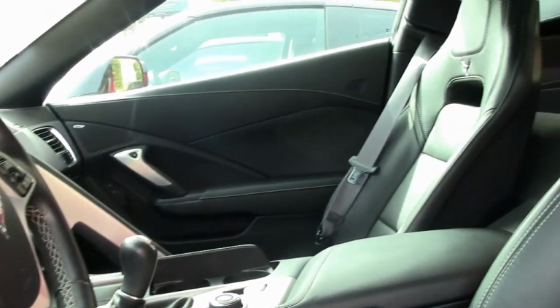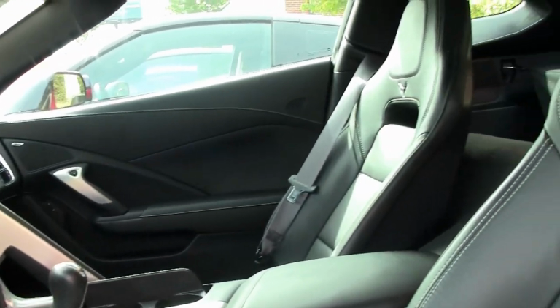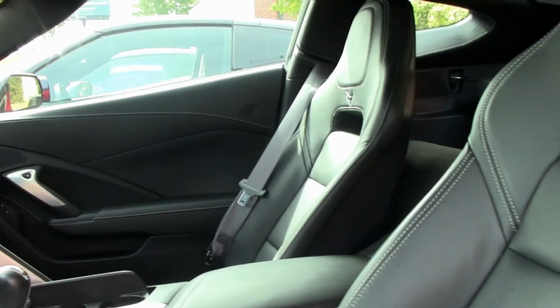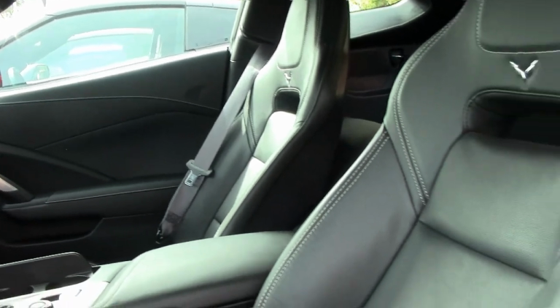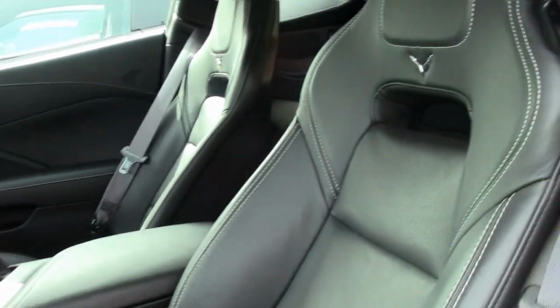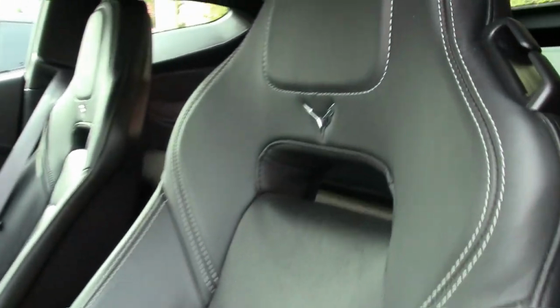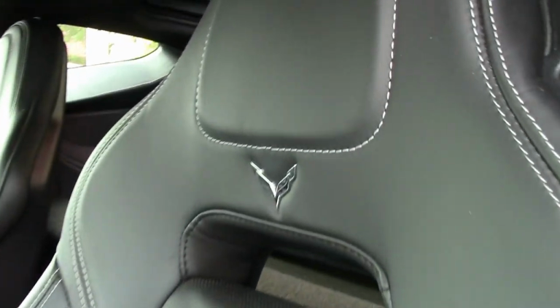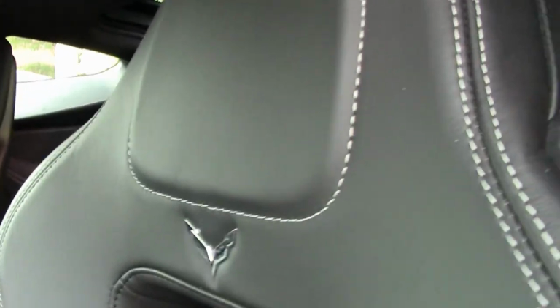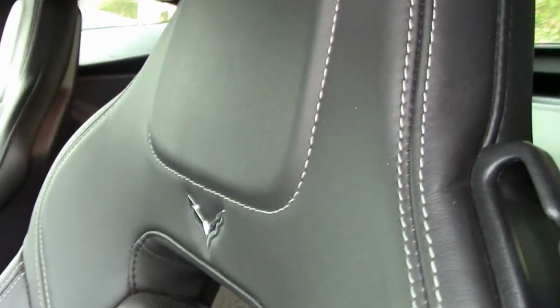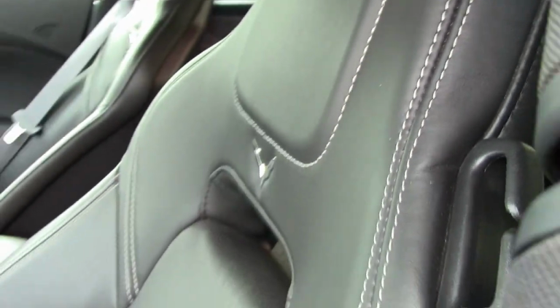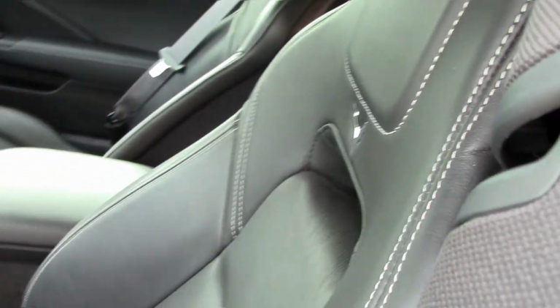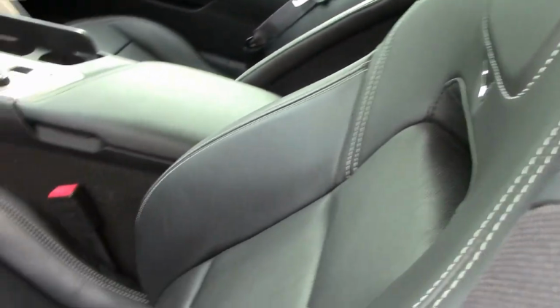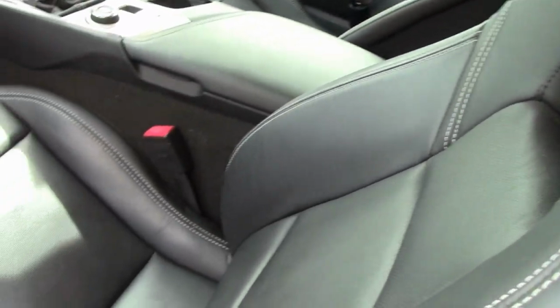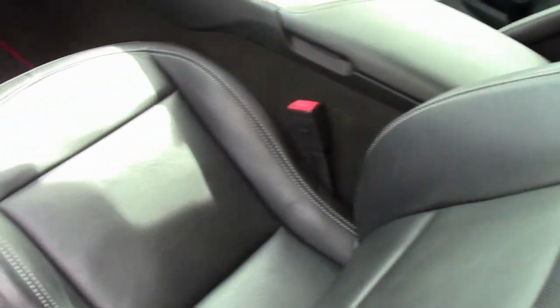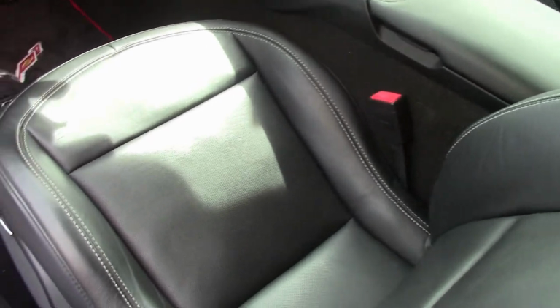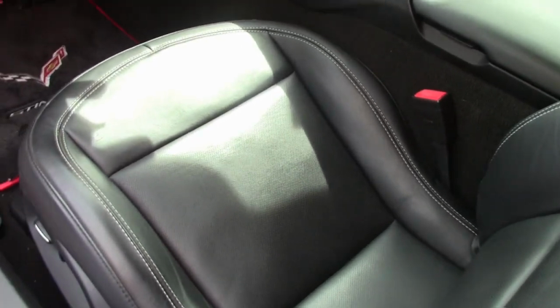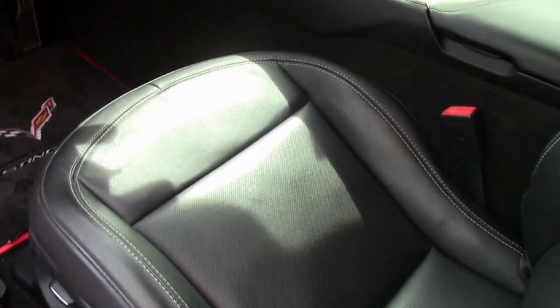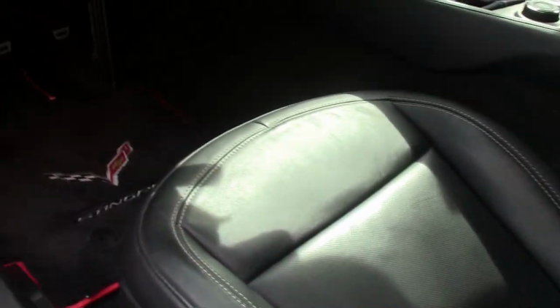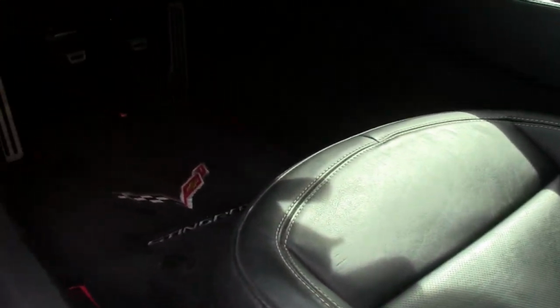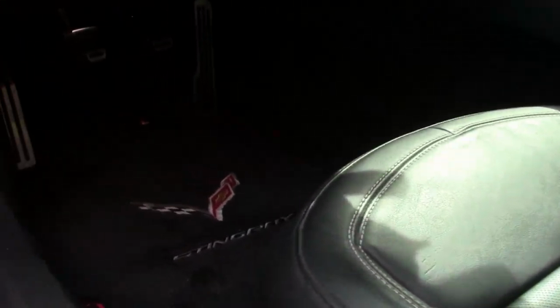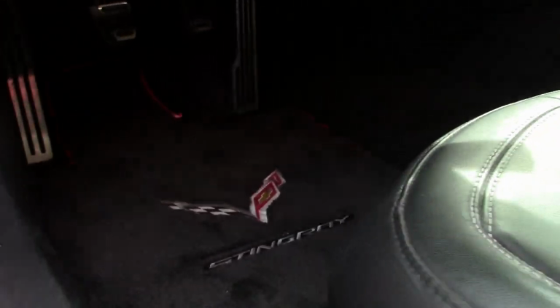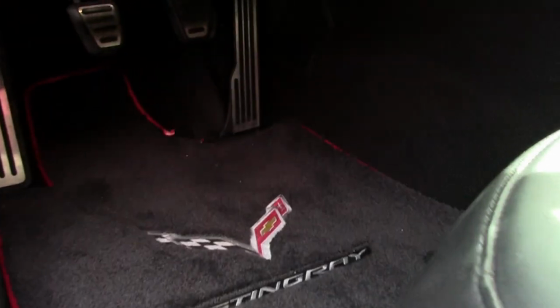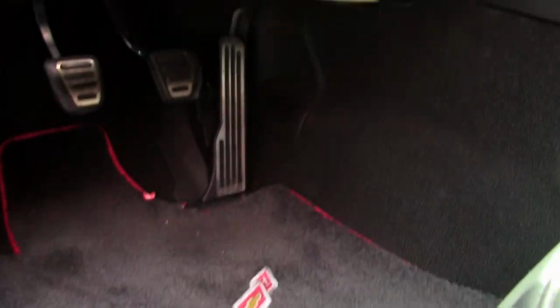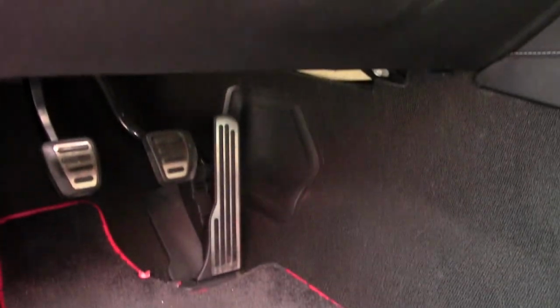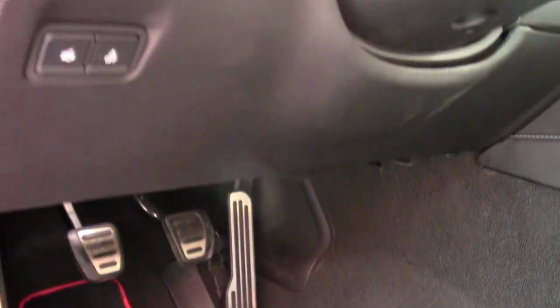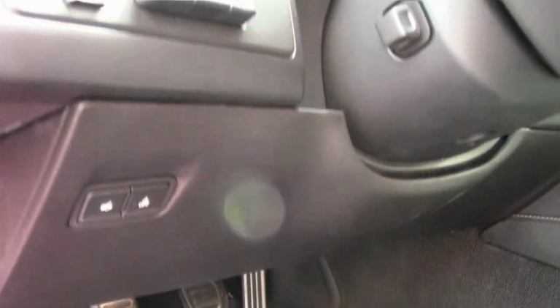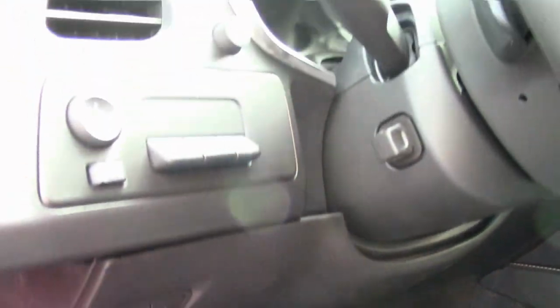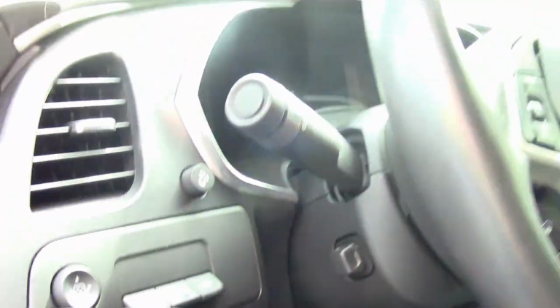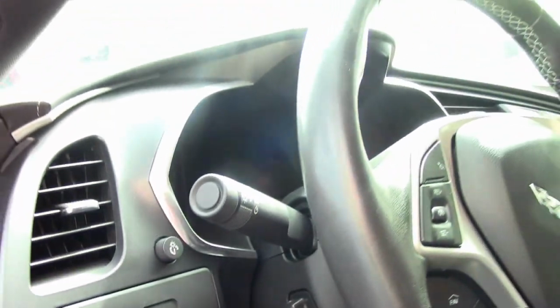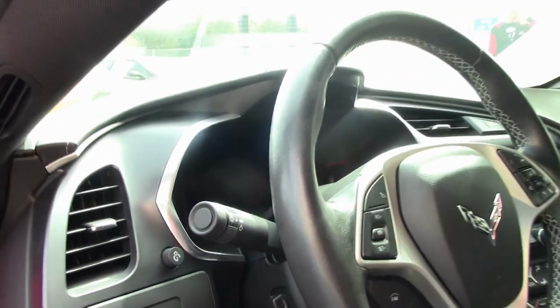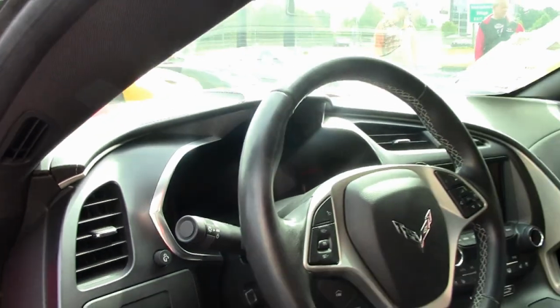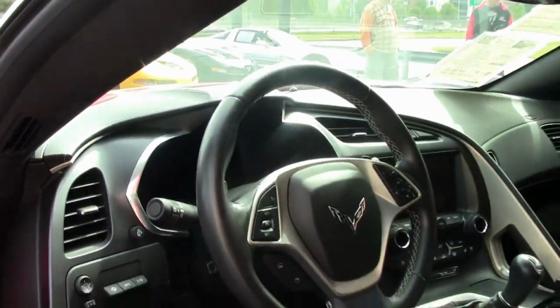You'll also find this car has the FE4 Magnetic Selective Ride Control. It has navigation, a carbon flash painted spoiler and side mirrors, black wheels, multi-mode exhaust, and those beautiful red brake caliper override.